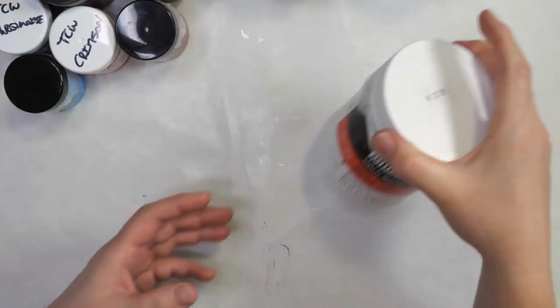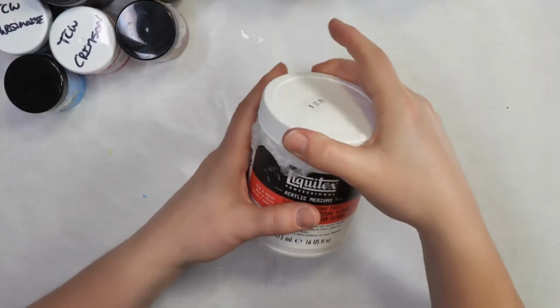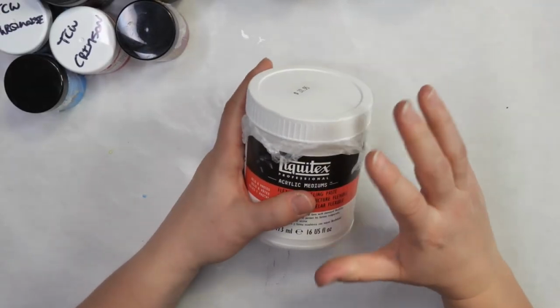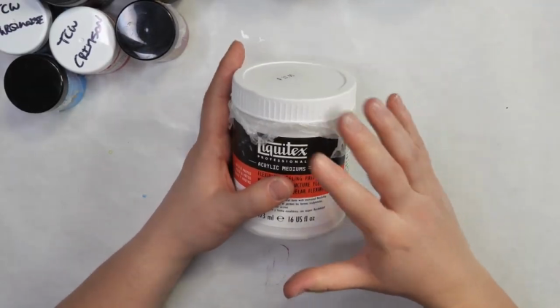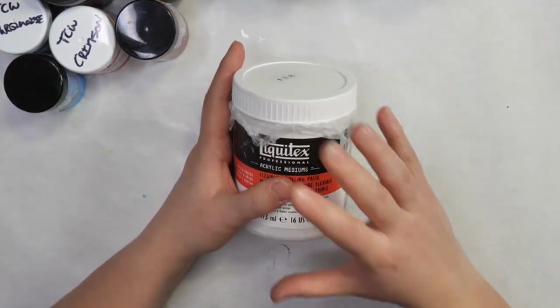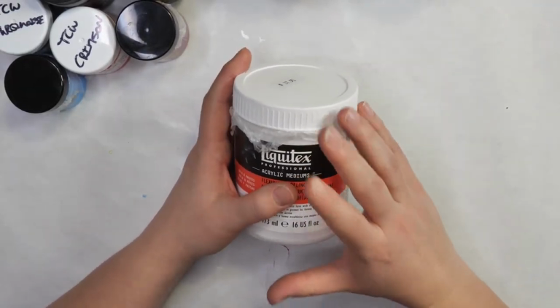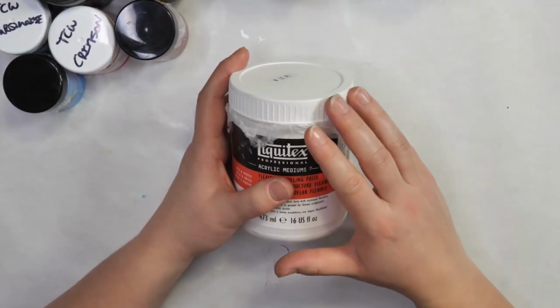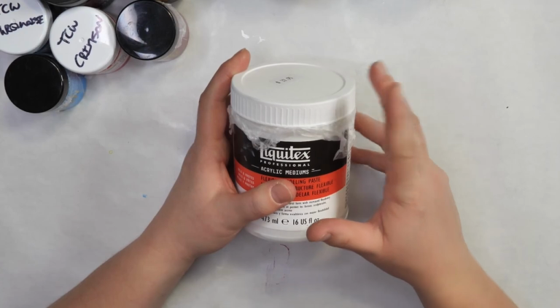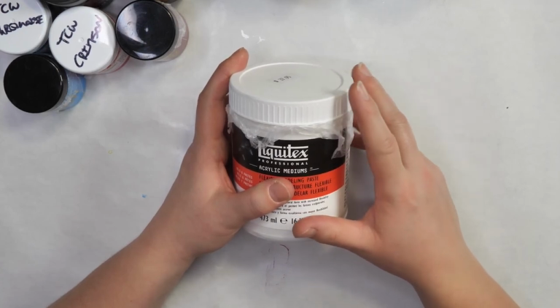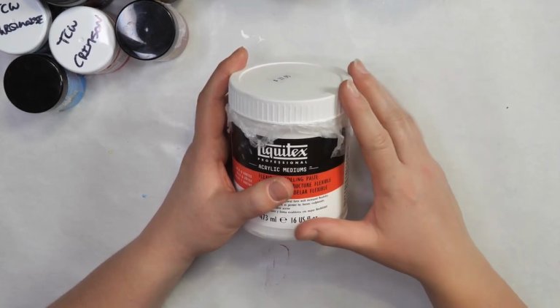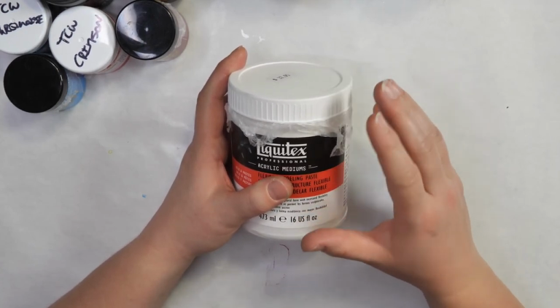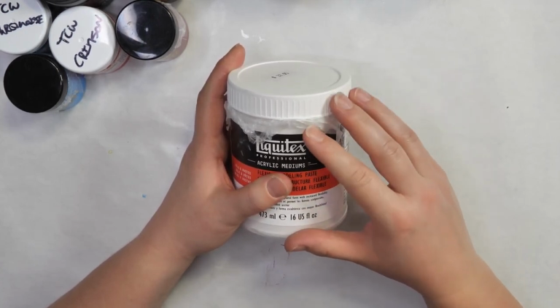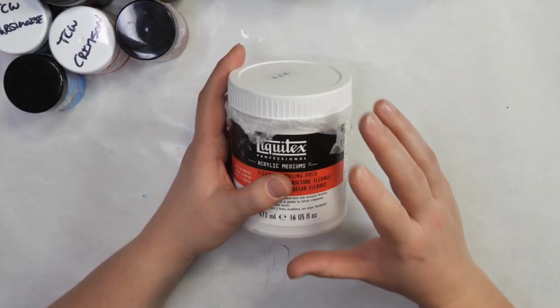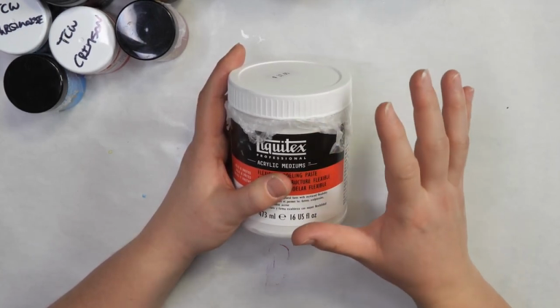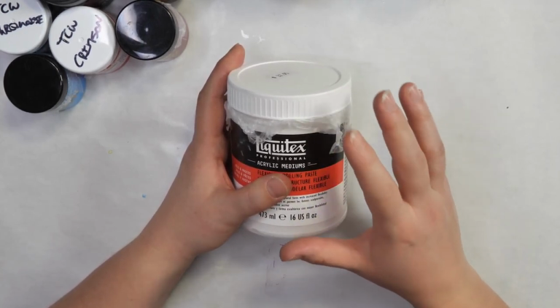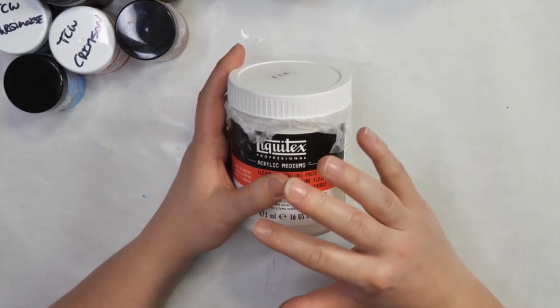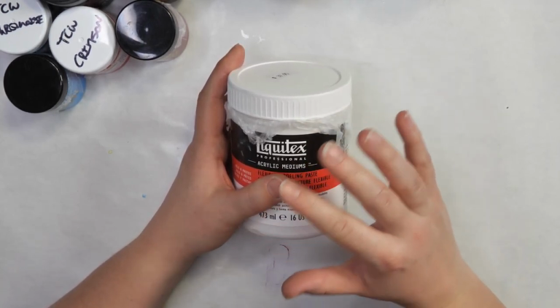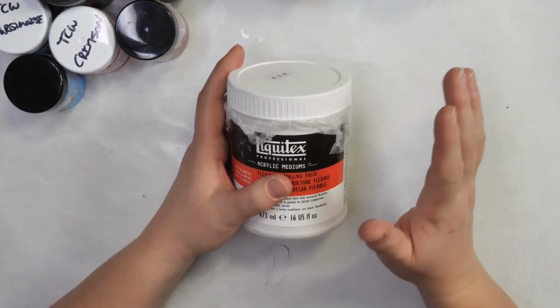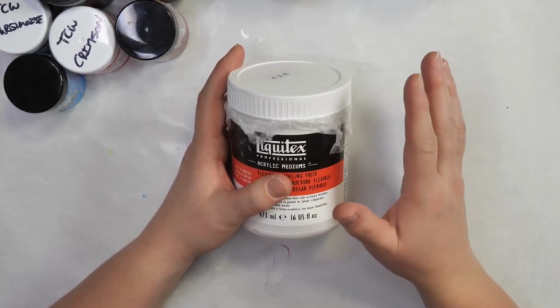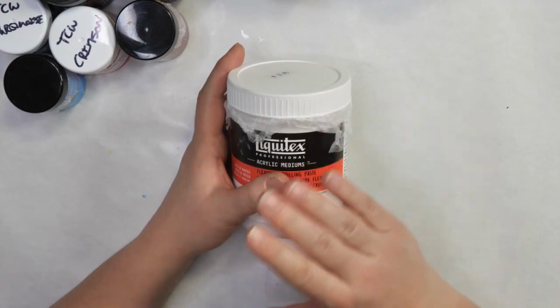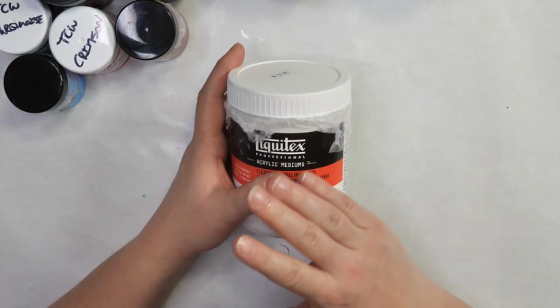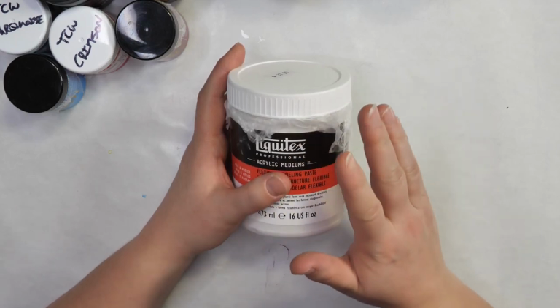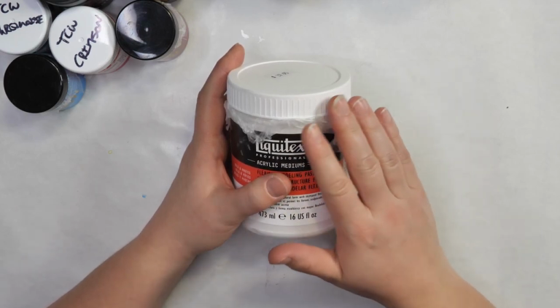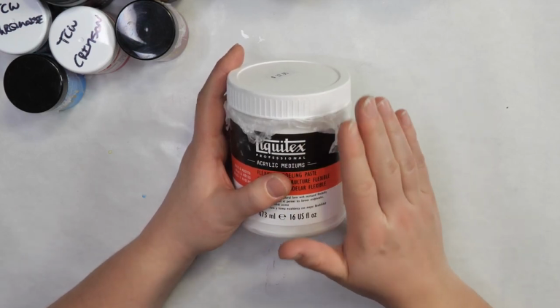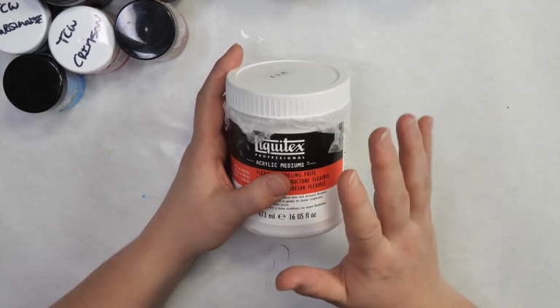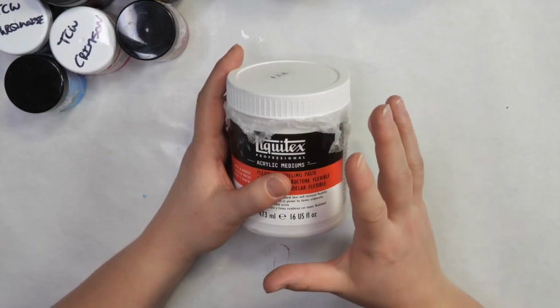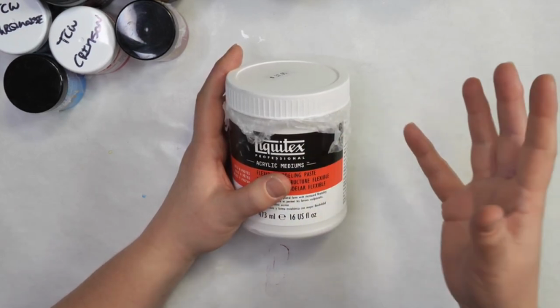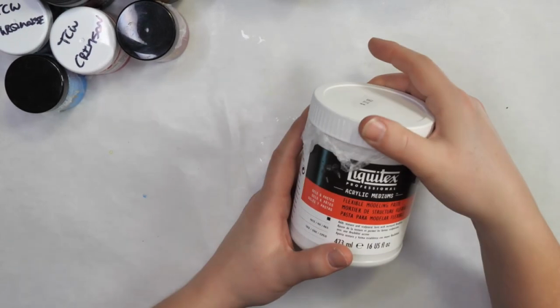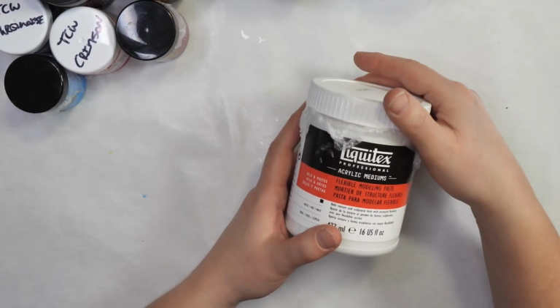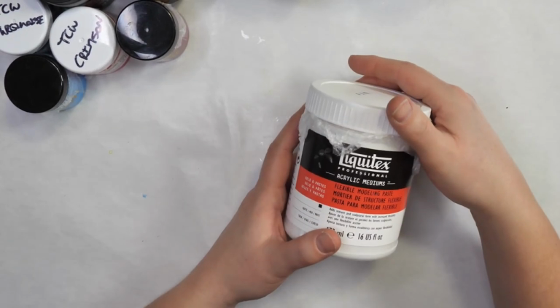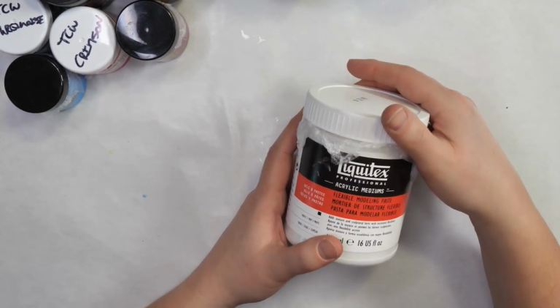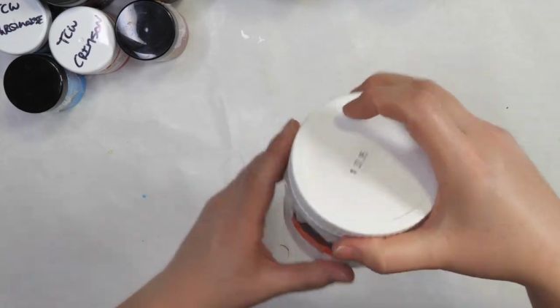As we go on, you'll notice that every single one of these pastes goes on a little bit differently. That's one thing I wanted to share today — how you can use different pastes and what to expect from them so that you always get good results through a stencil.